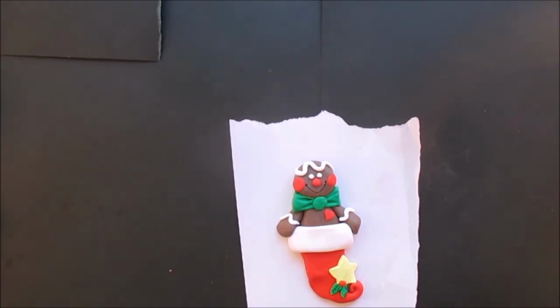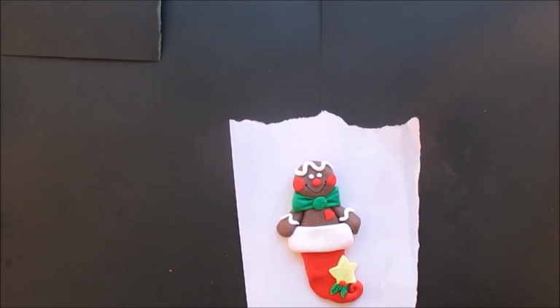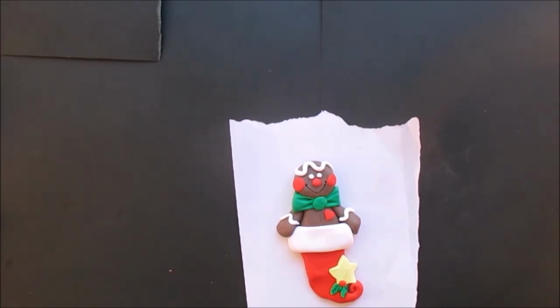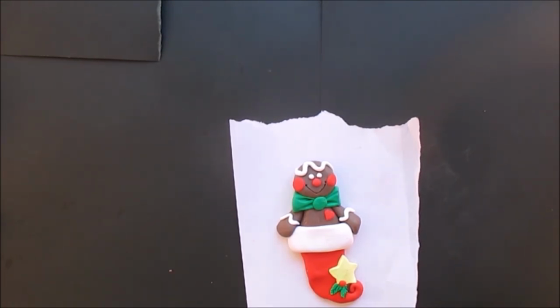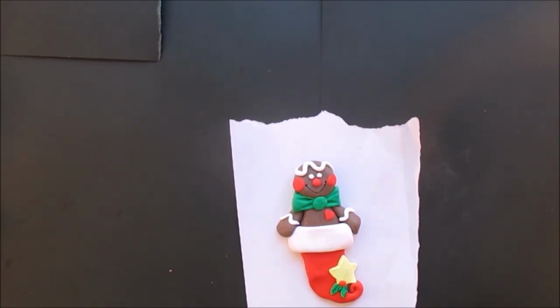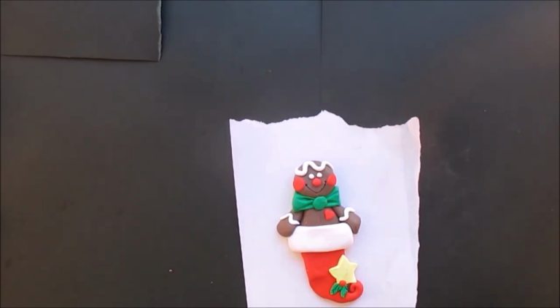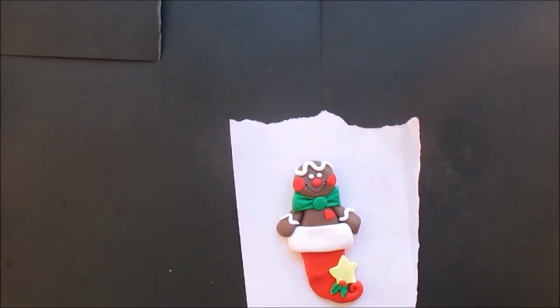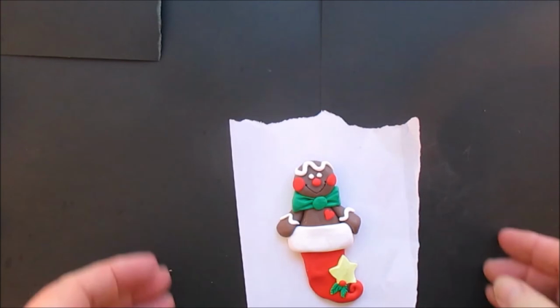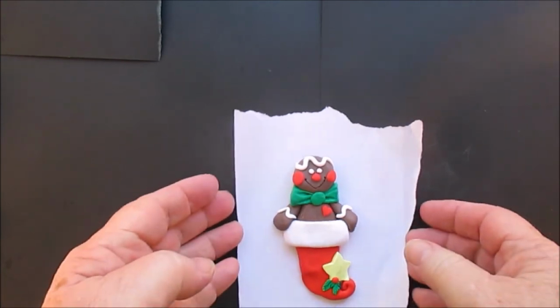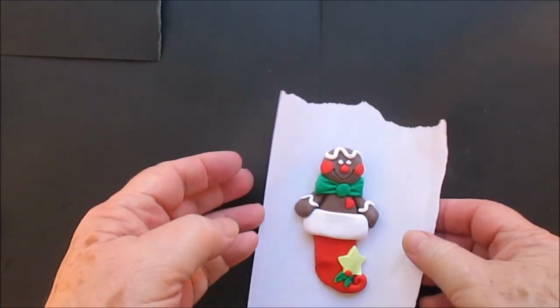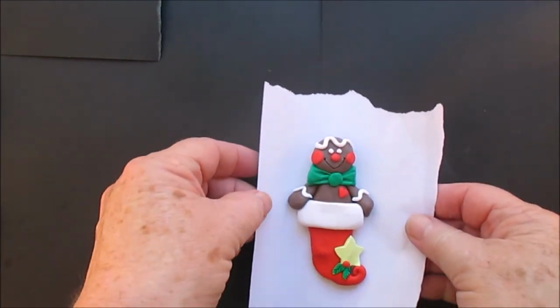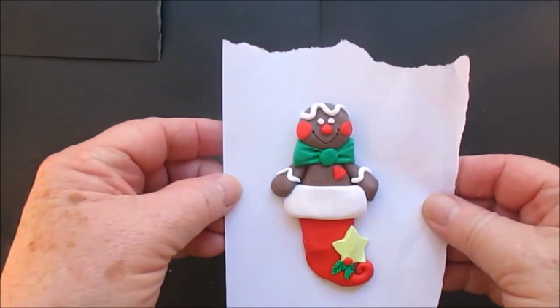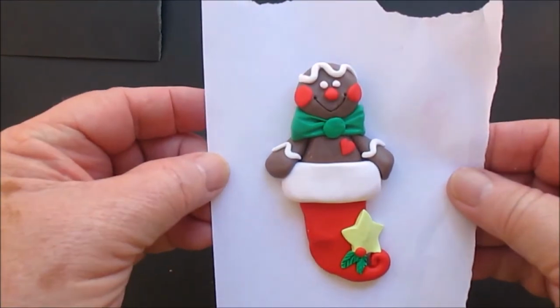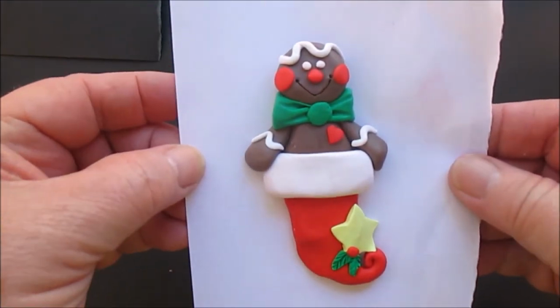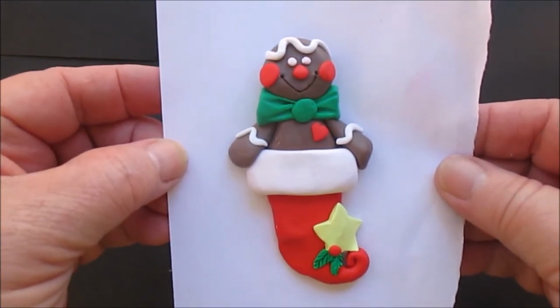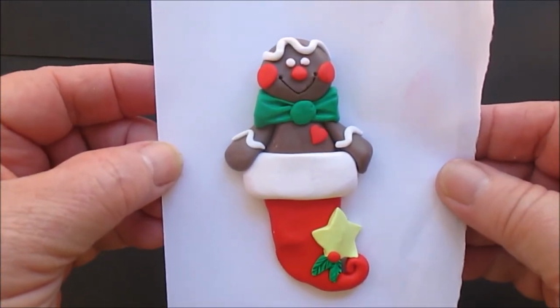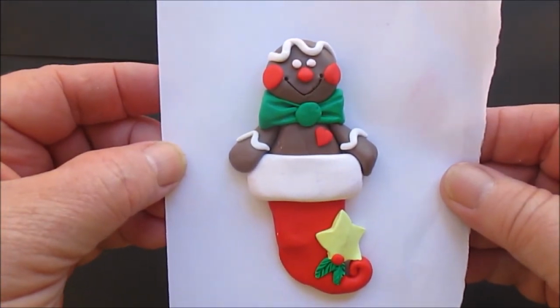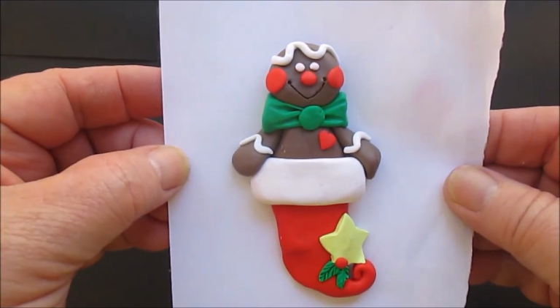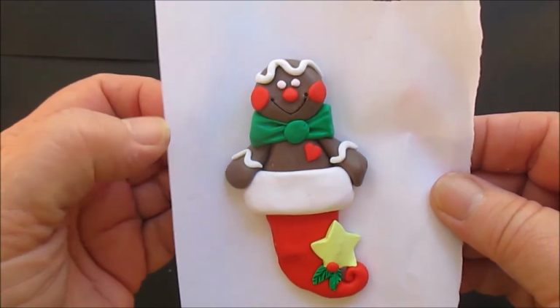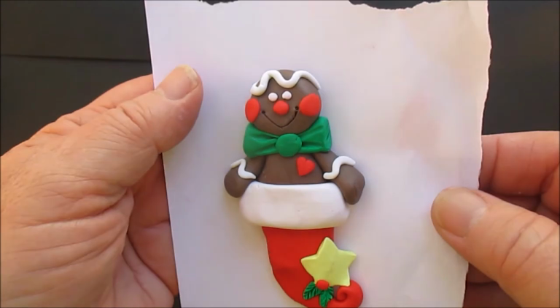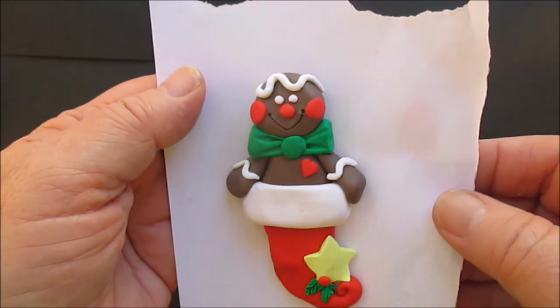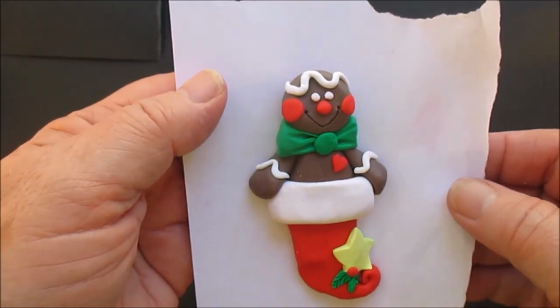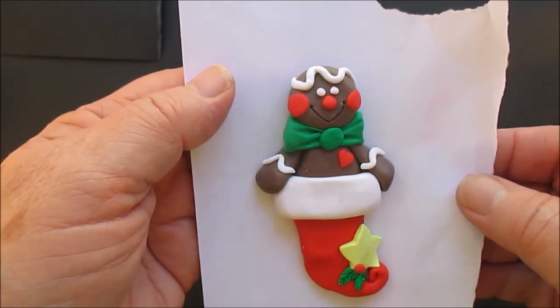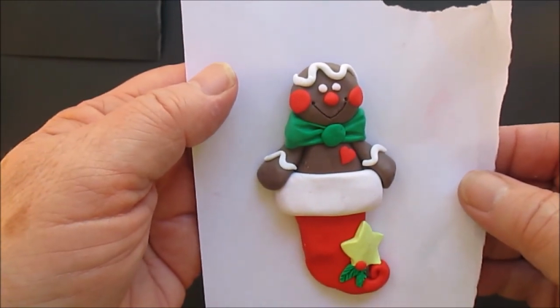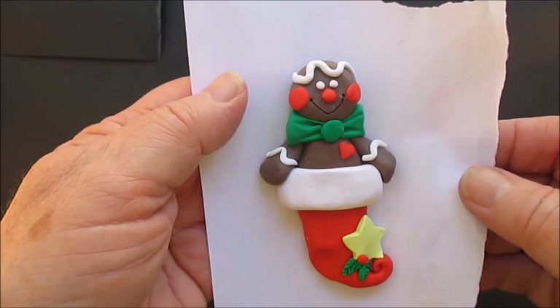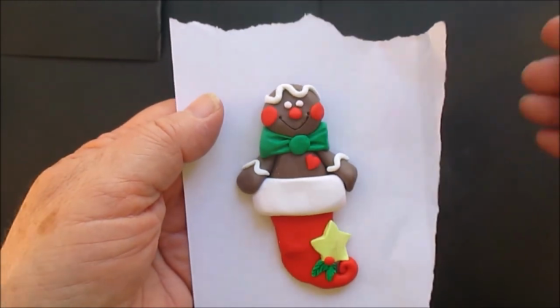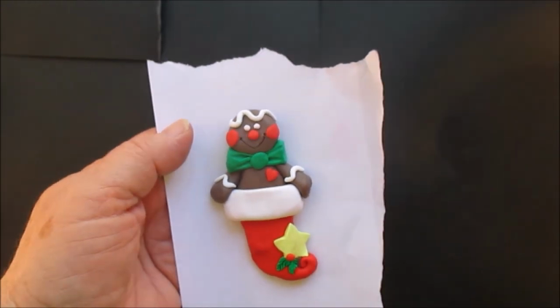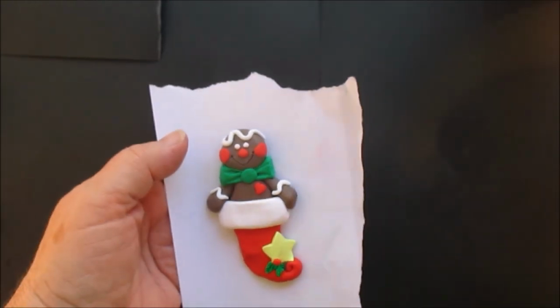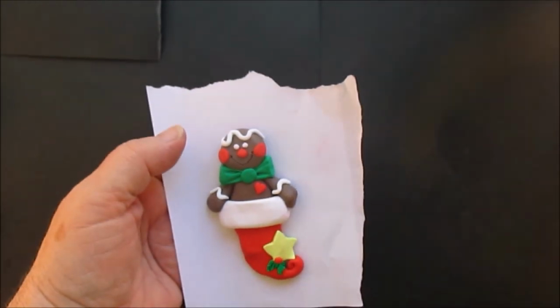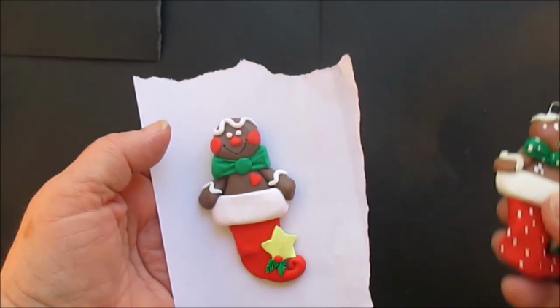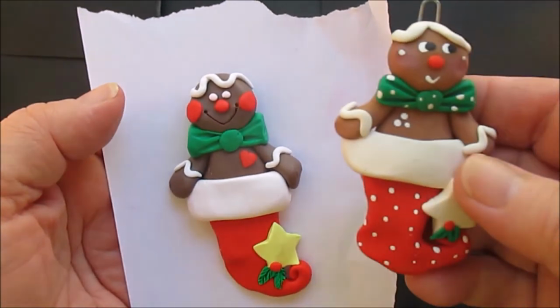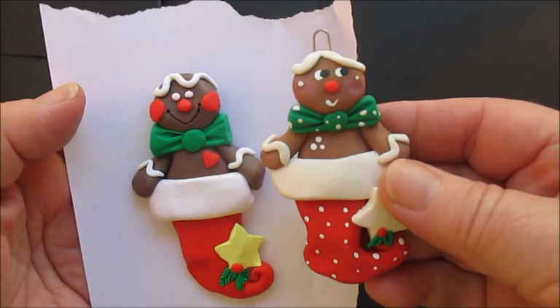We did the little heart — put the little heart on his chest. And of course he's done. Put the hook in. Now this also, if you make it smaller, is a very cute pin.